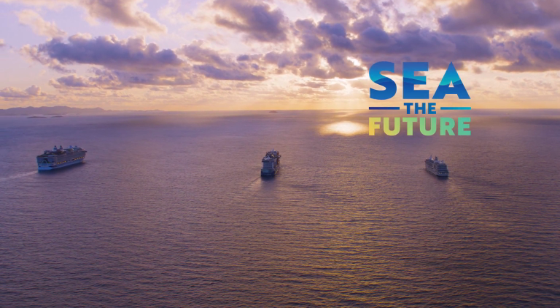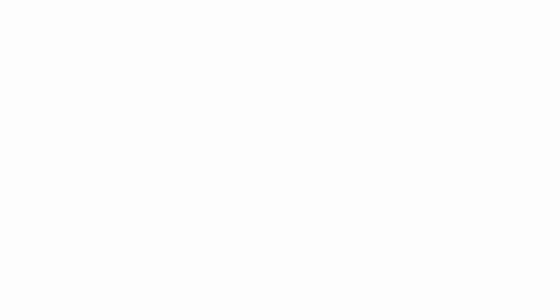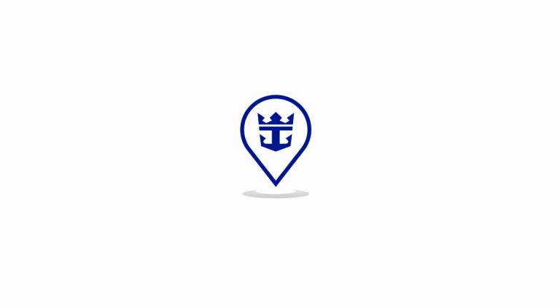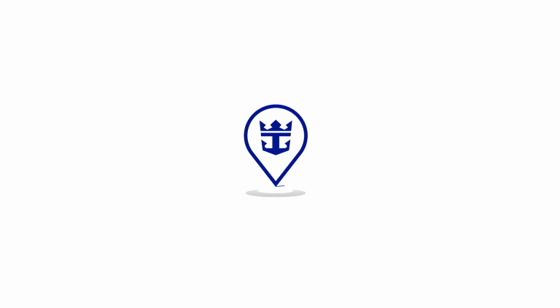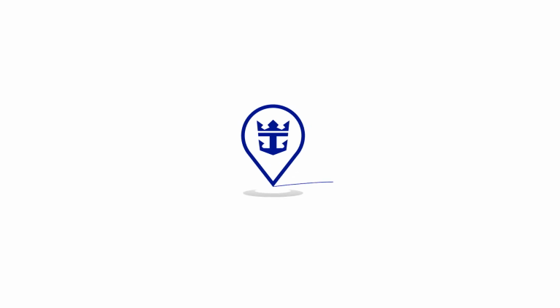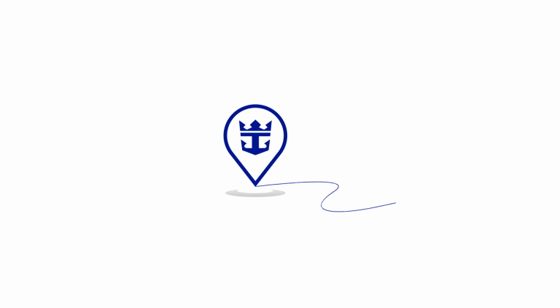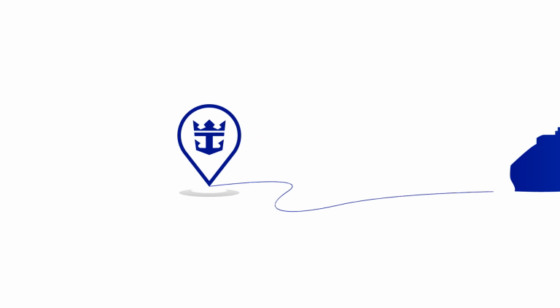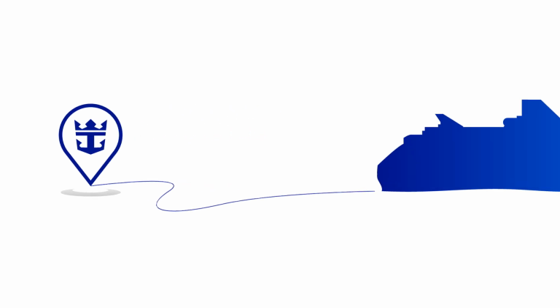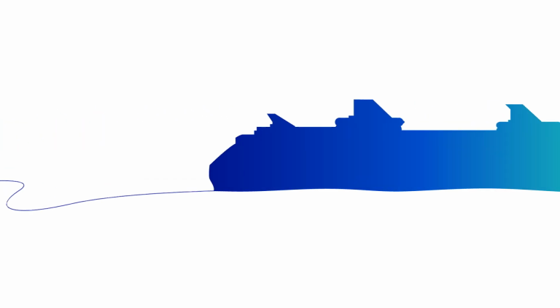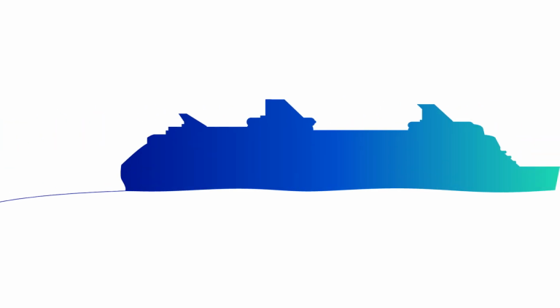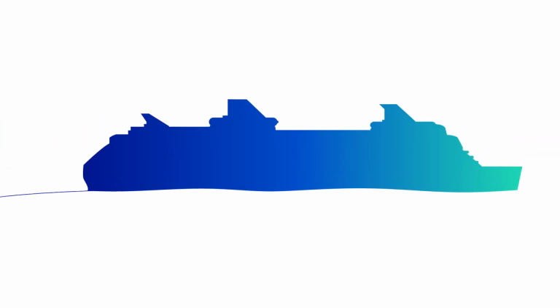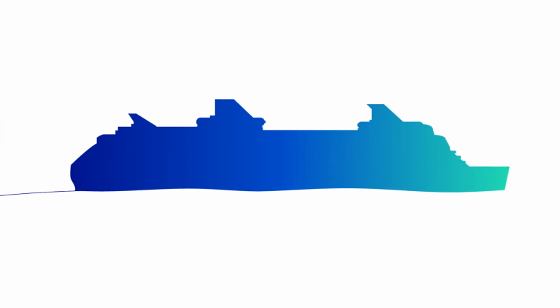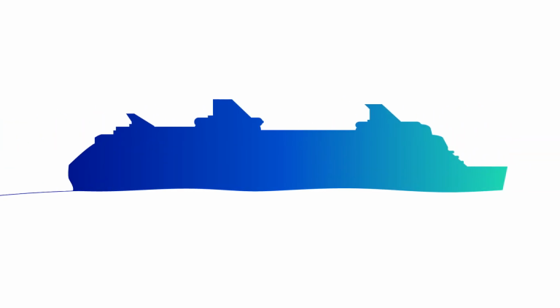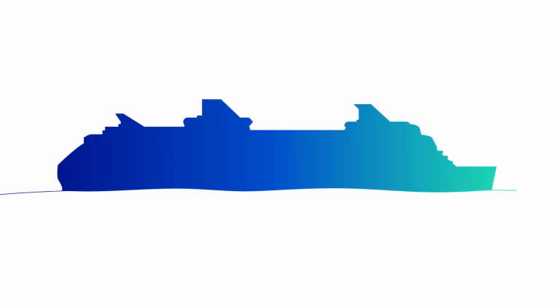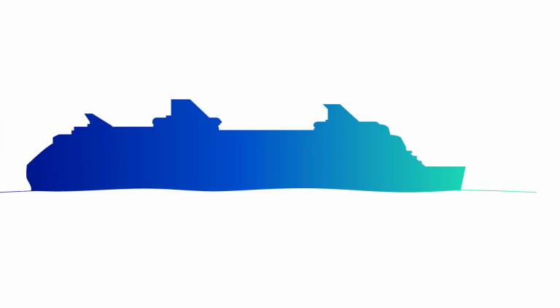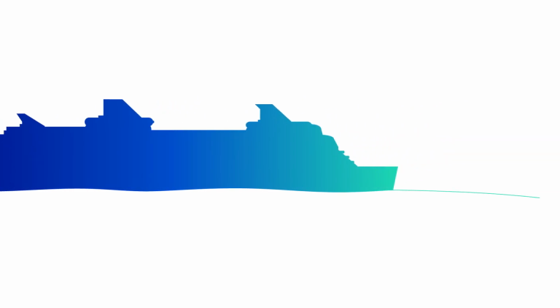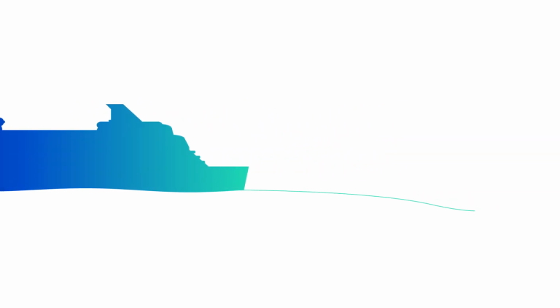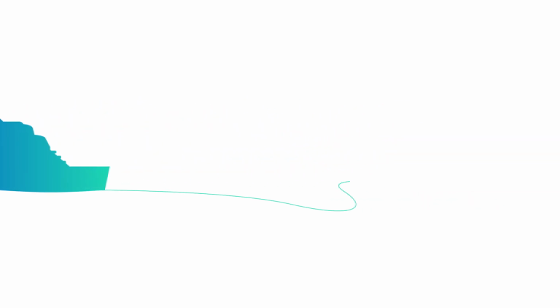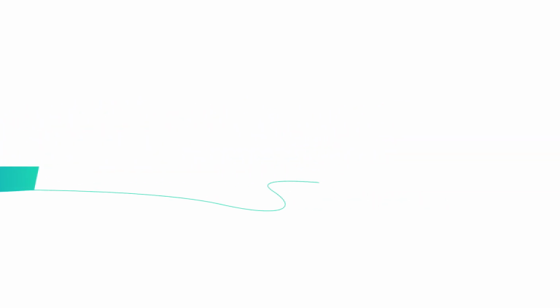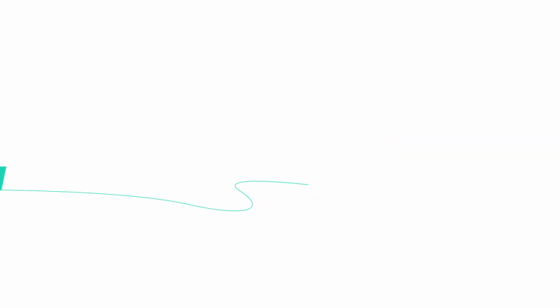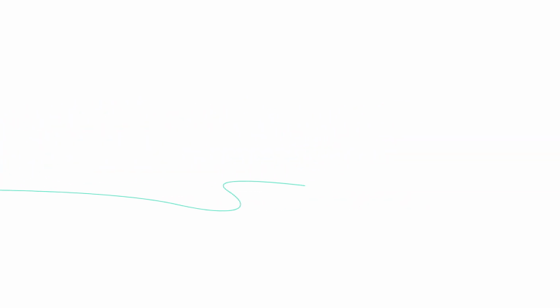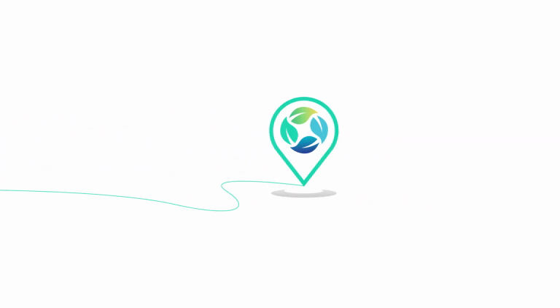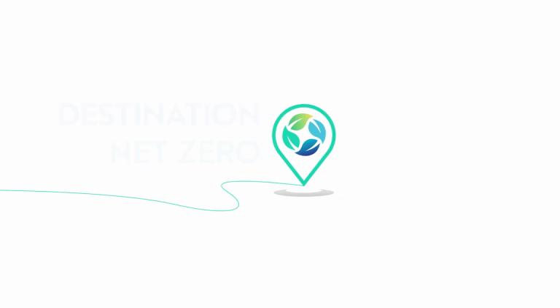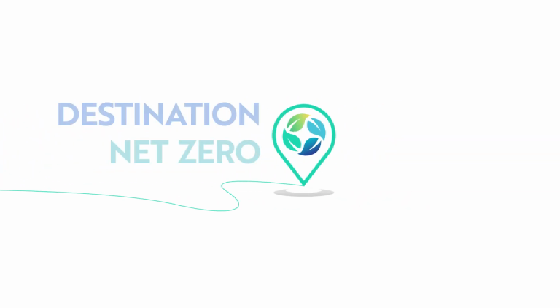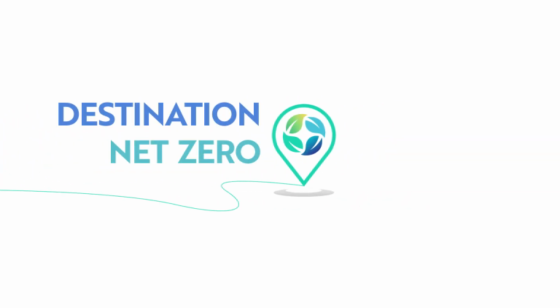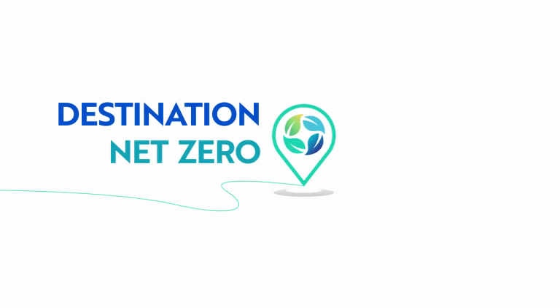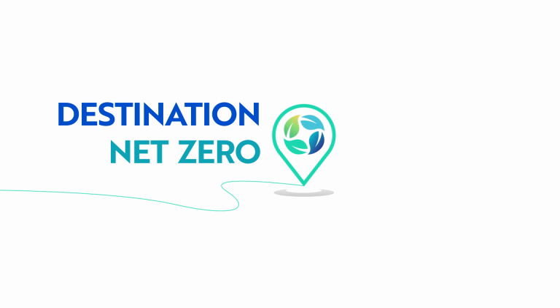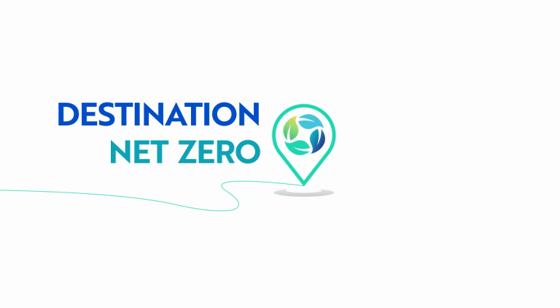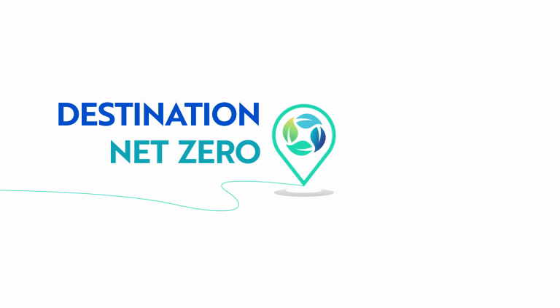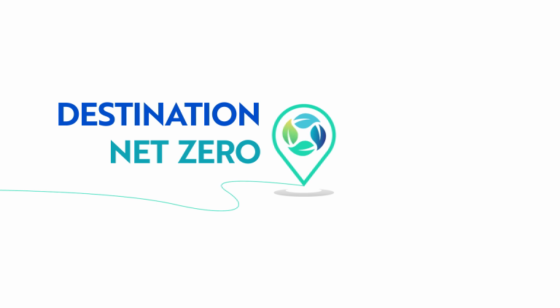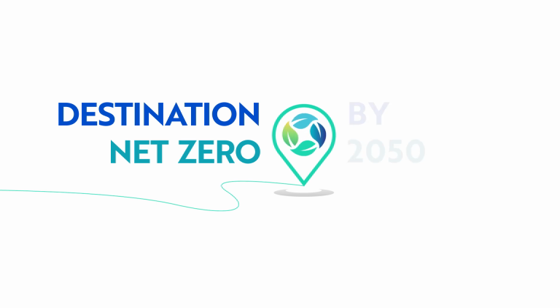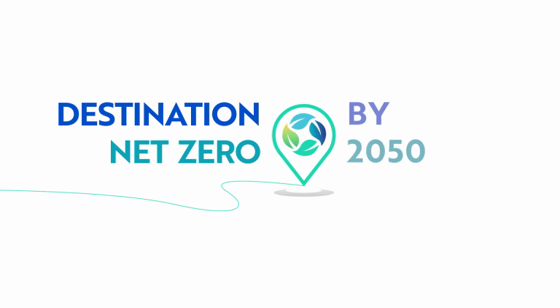Royal Caribbean Group is charting a course to destination net zero, a future where we achieve net zero emissions by 2050.